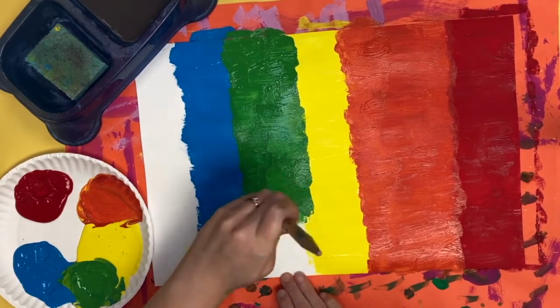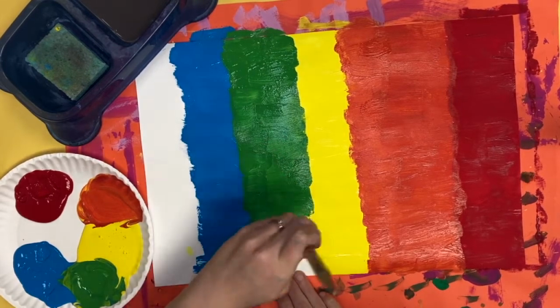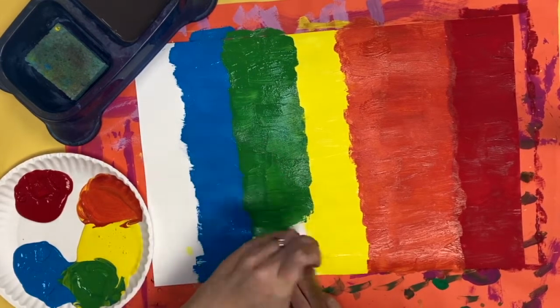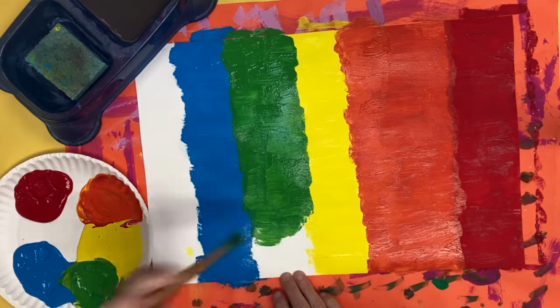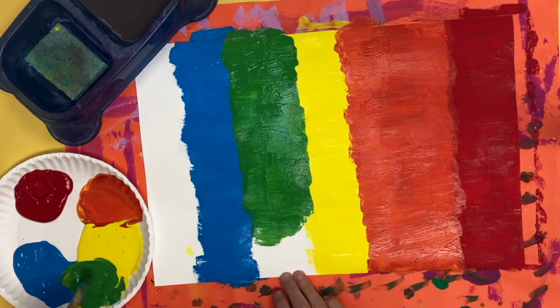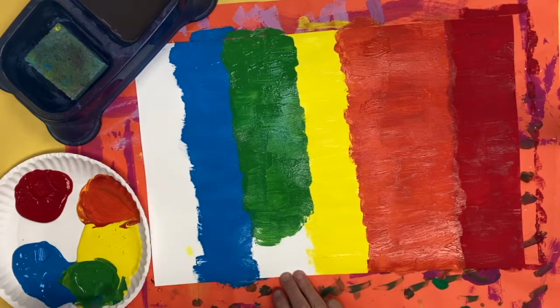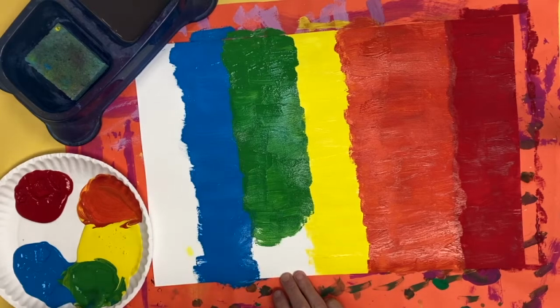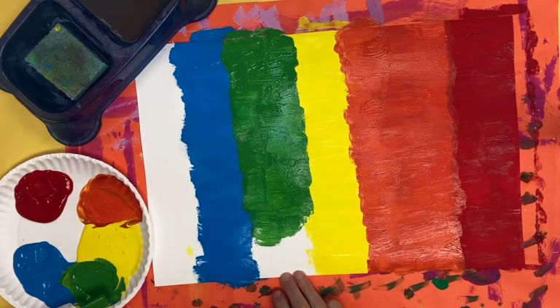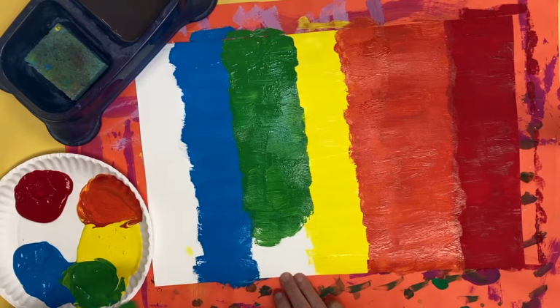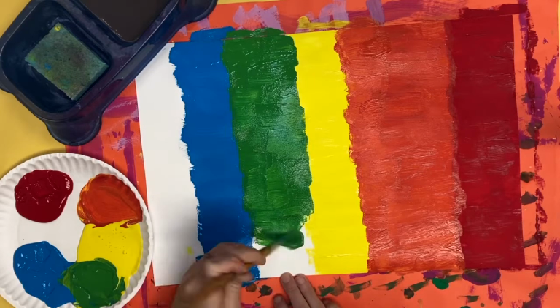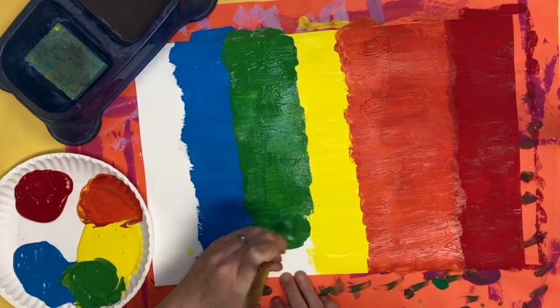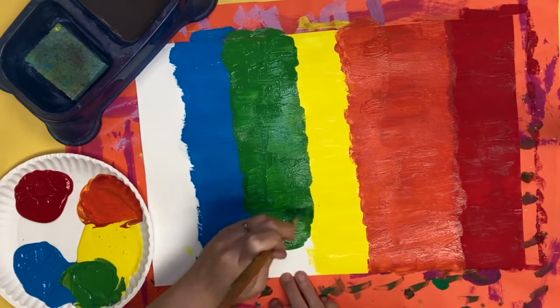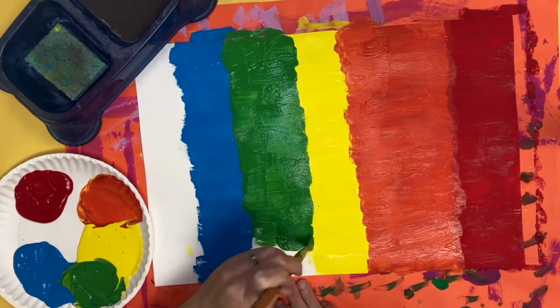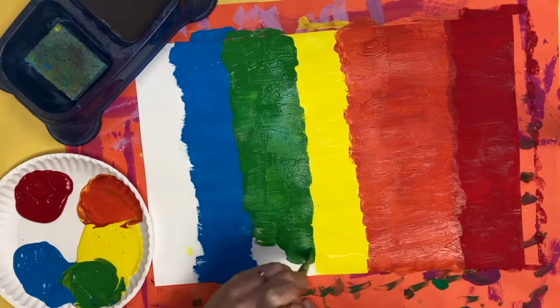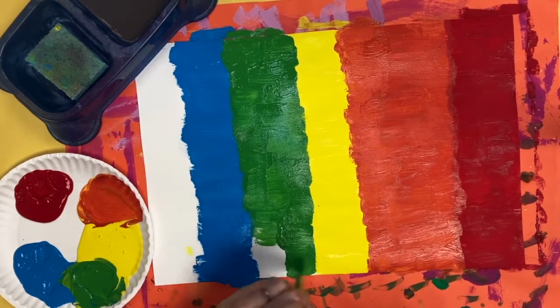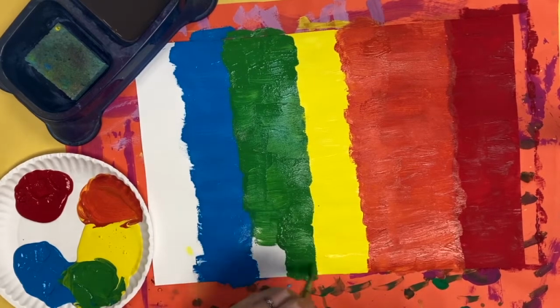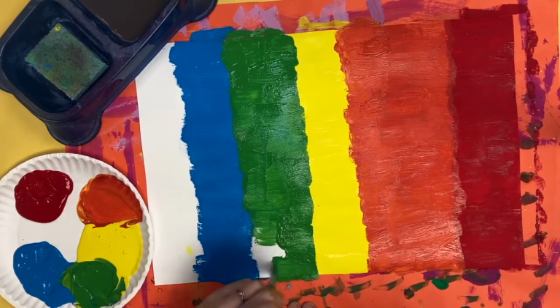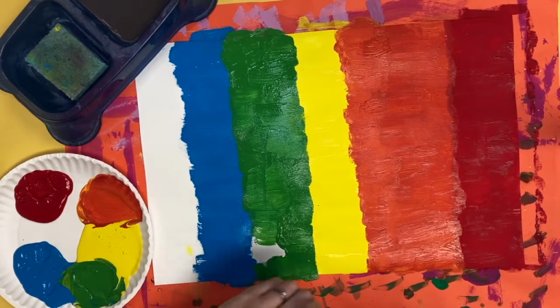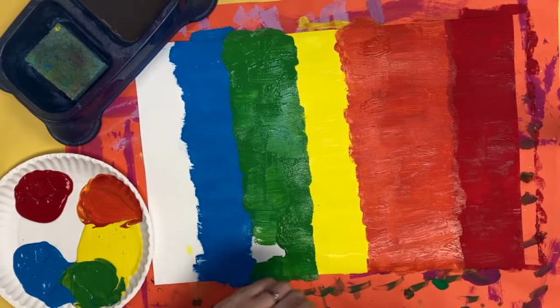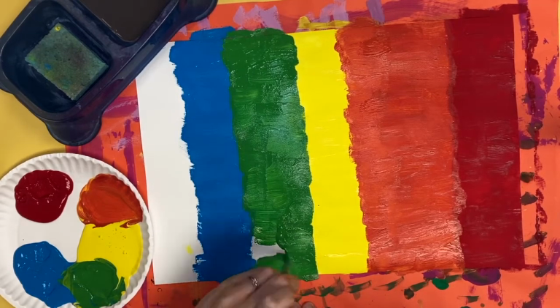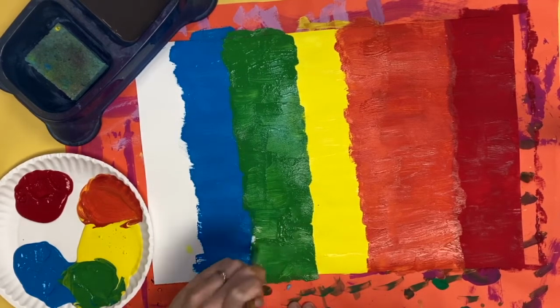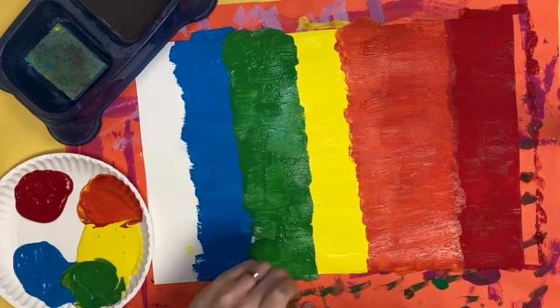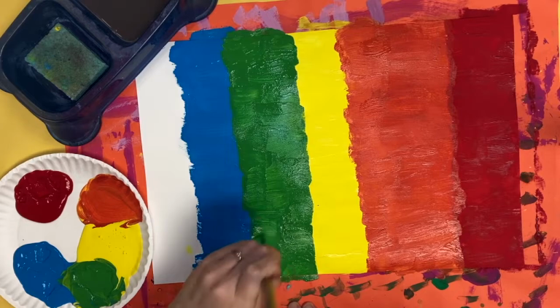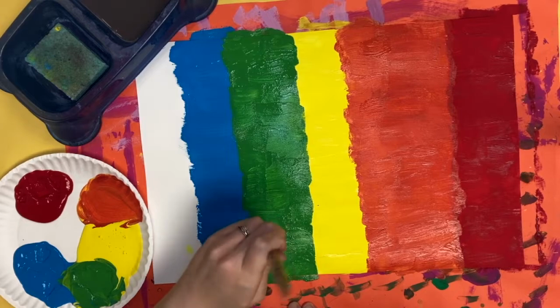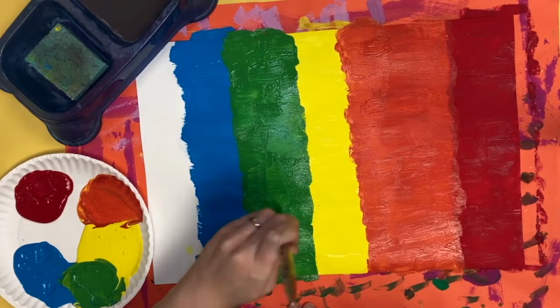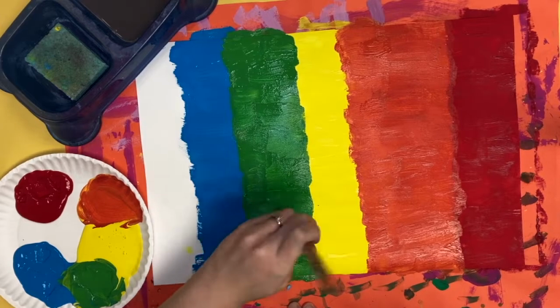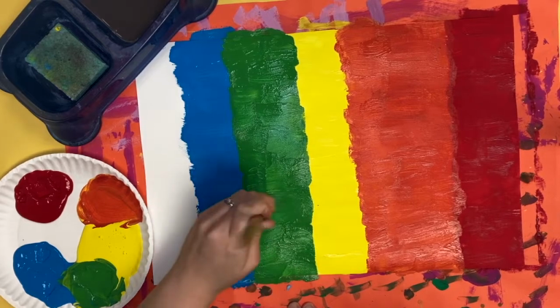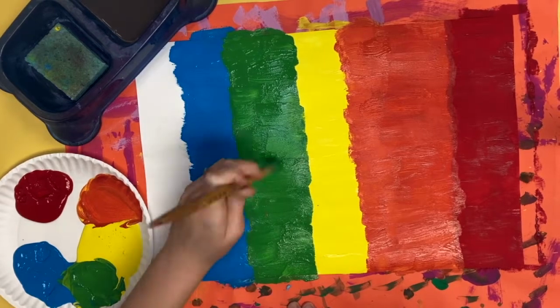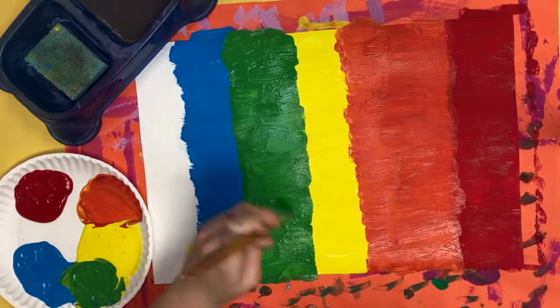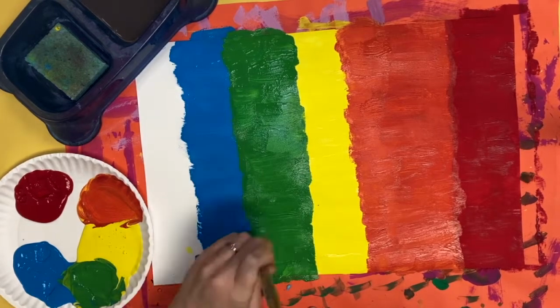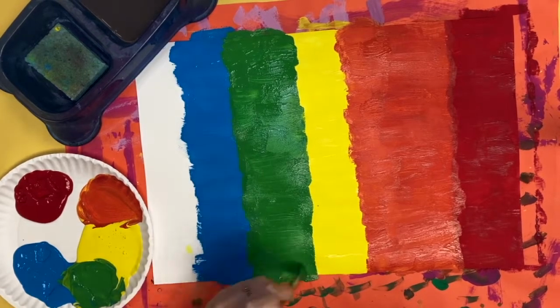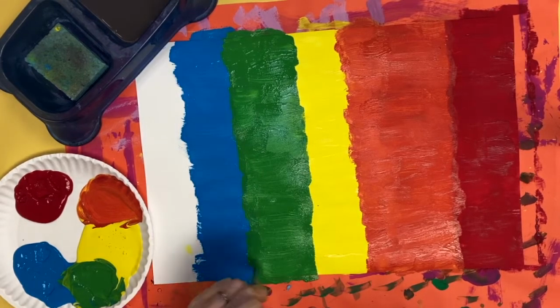Remember, we are not painting a tall vertical stripe — we are doing these little tiny horizontal lines to give us that texture of our bird.